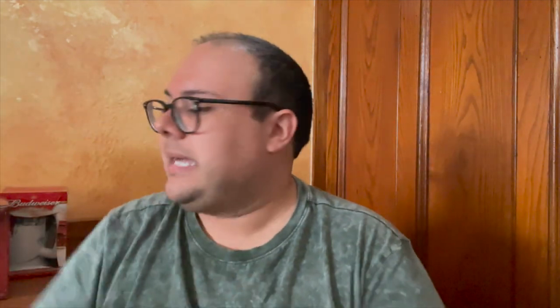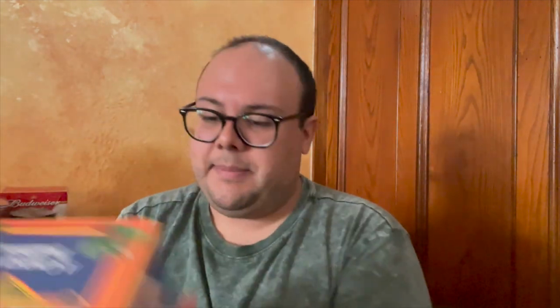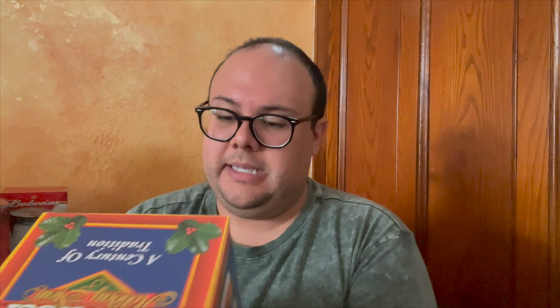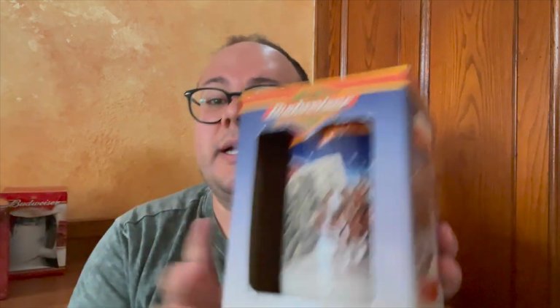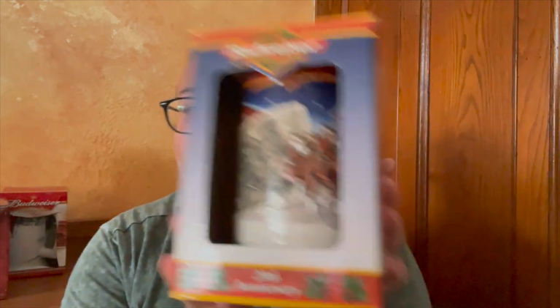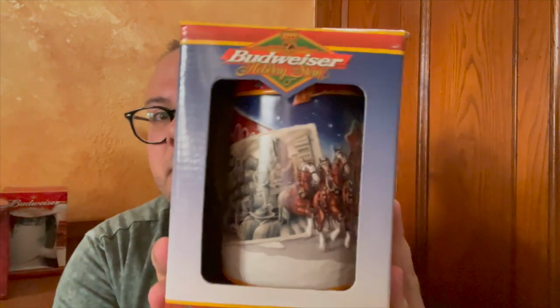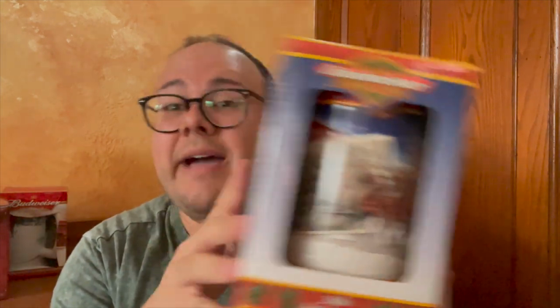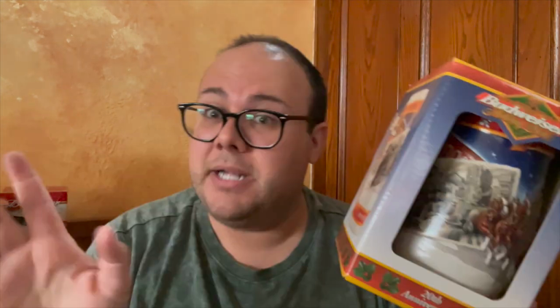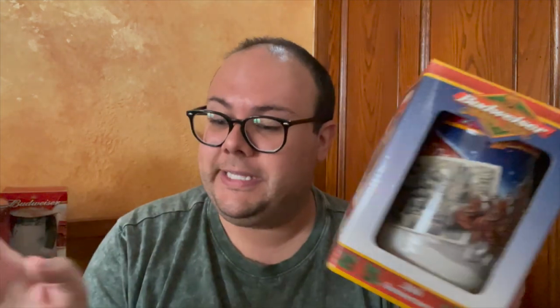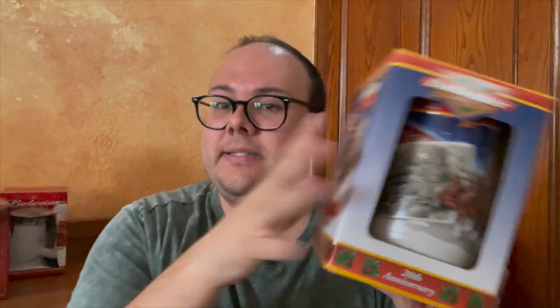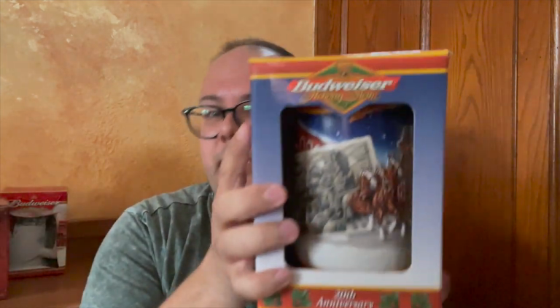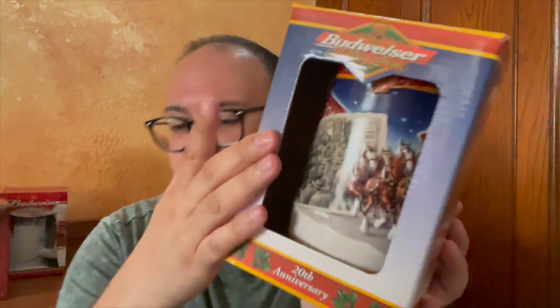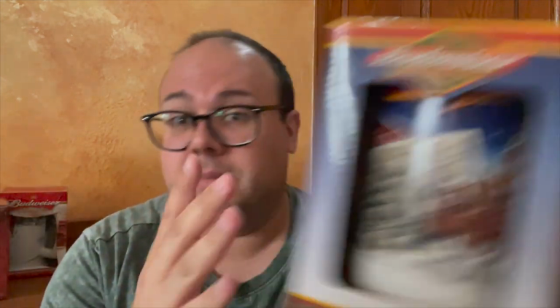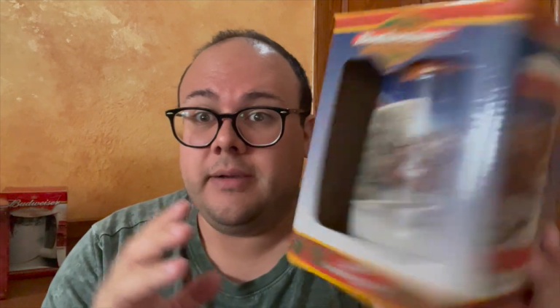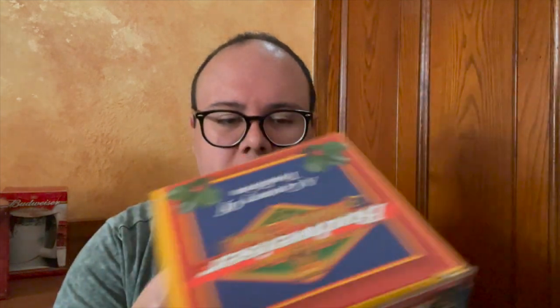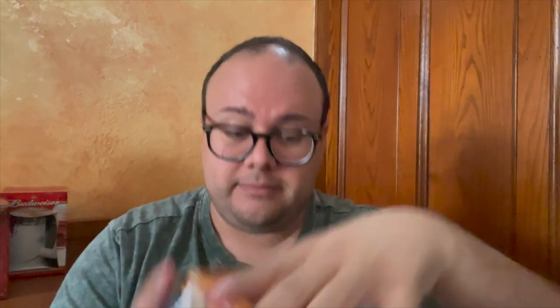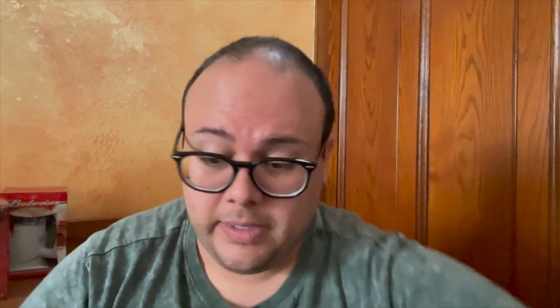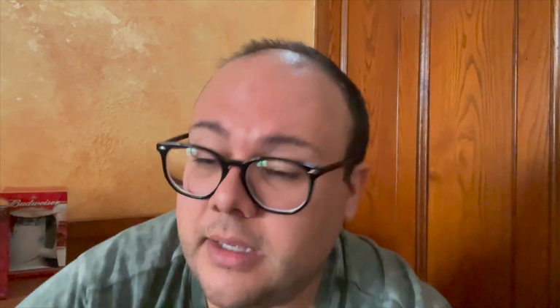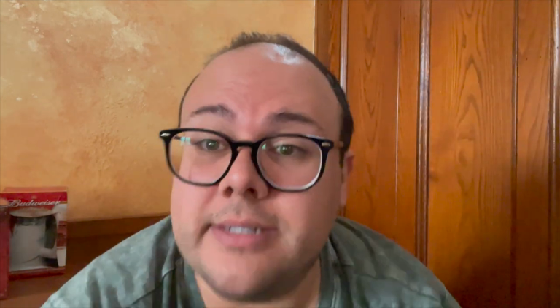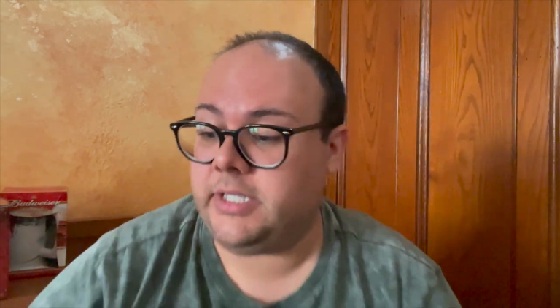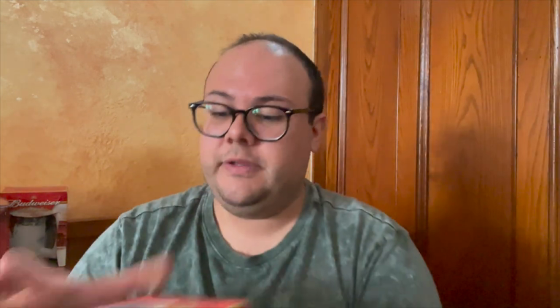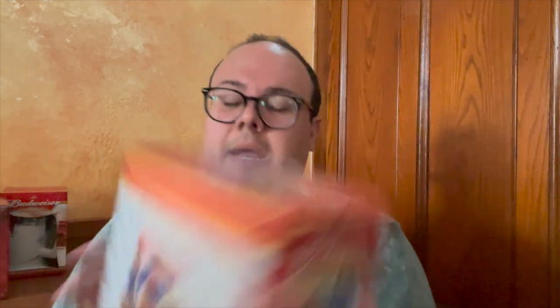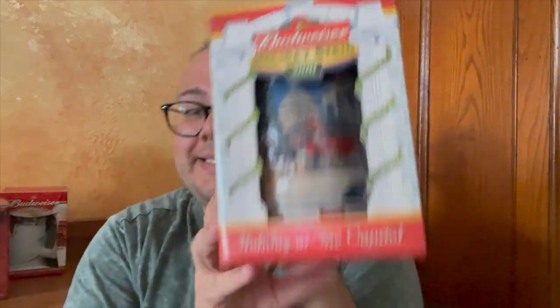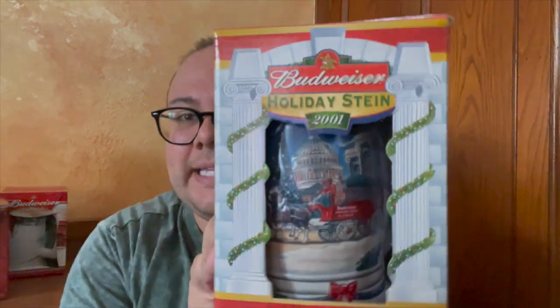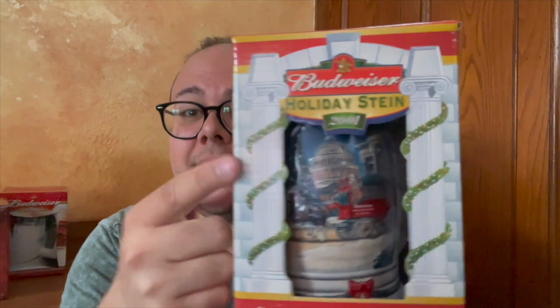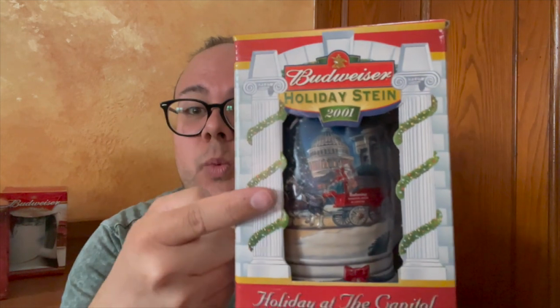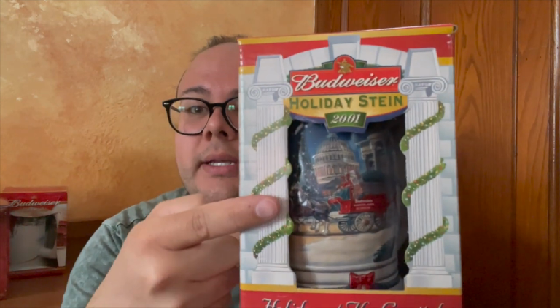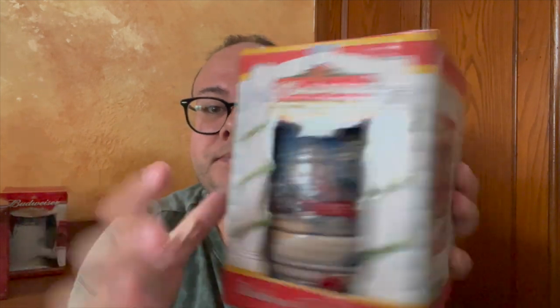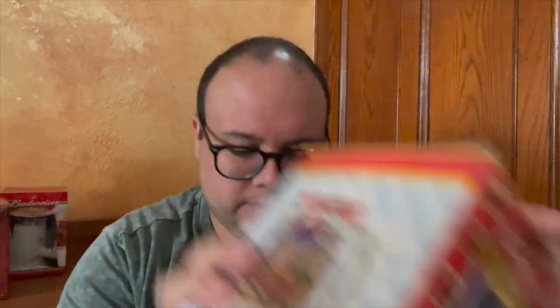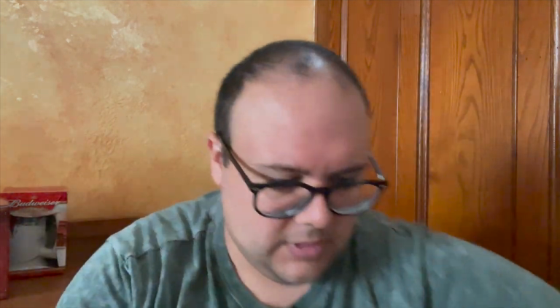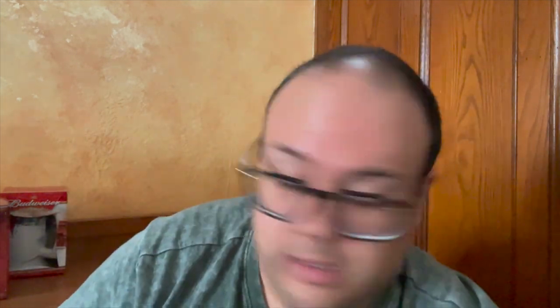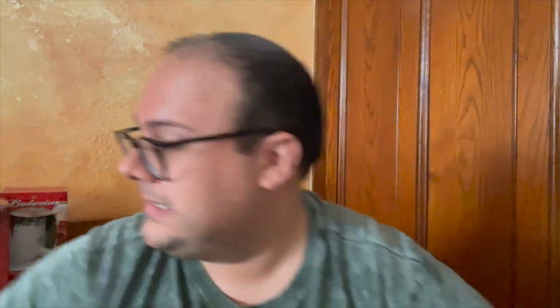Next up is a duplicate — I have a bunch of duplicates. I won't go into them further, but that's one of the years I have two of. I also have a second 2001. That's exciting.